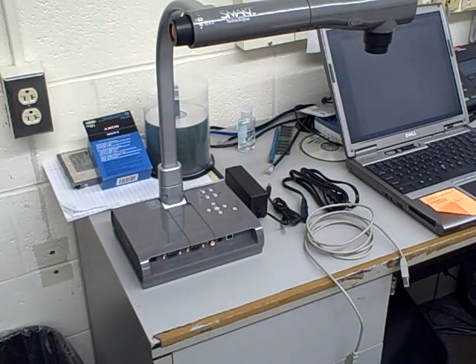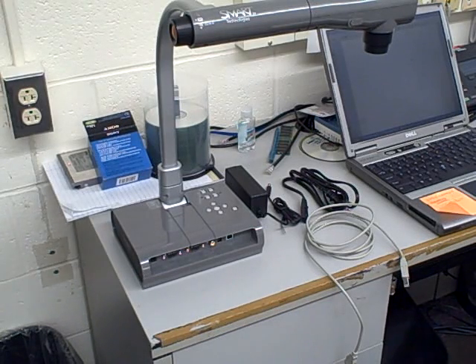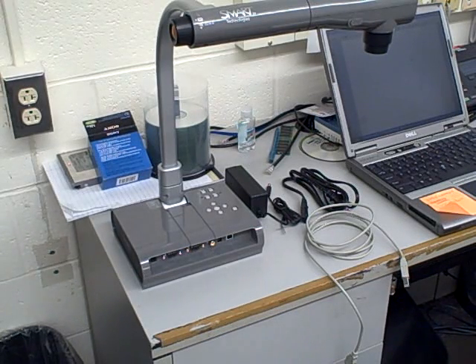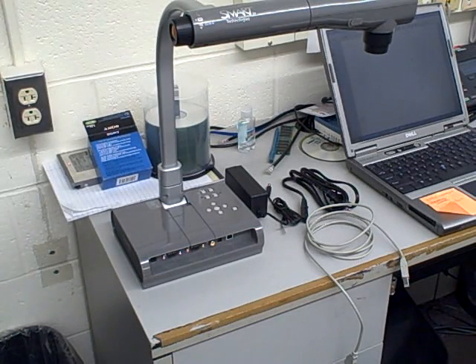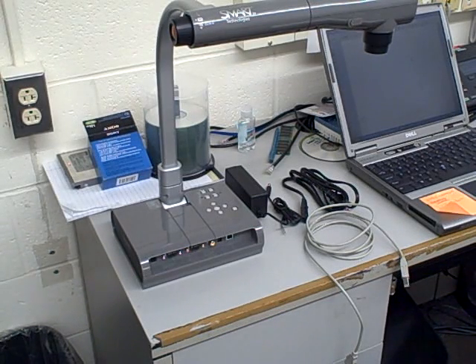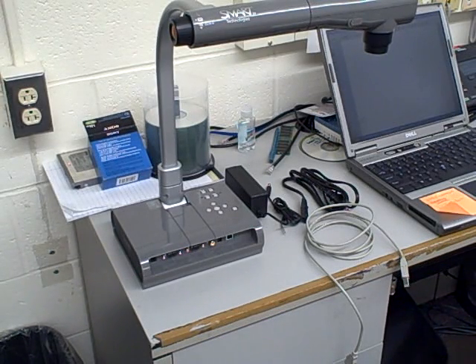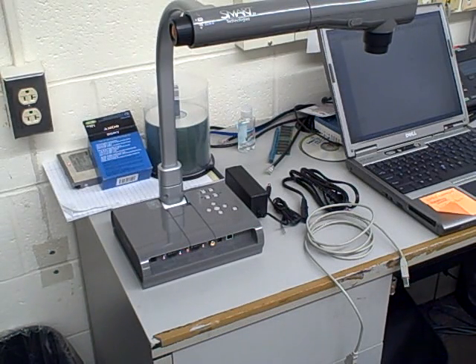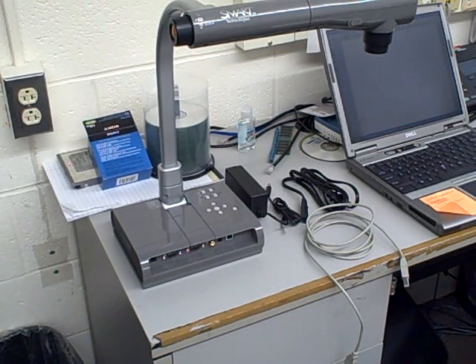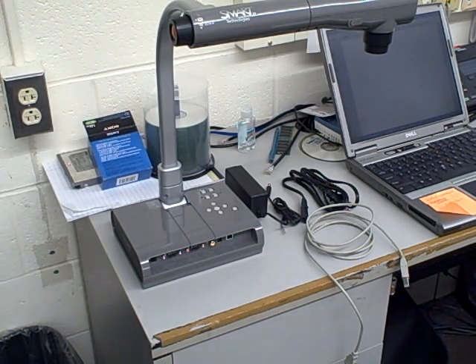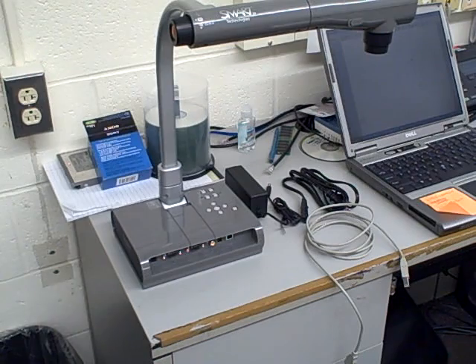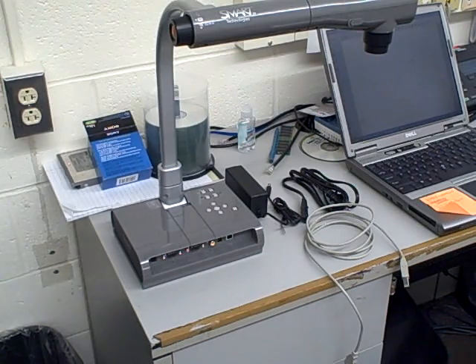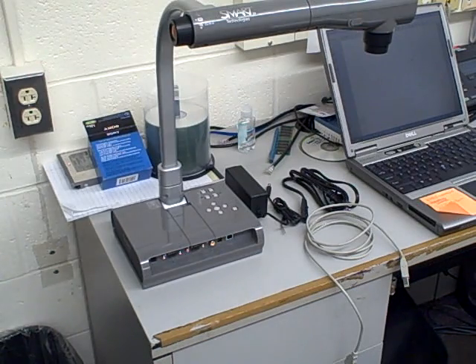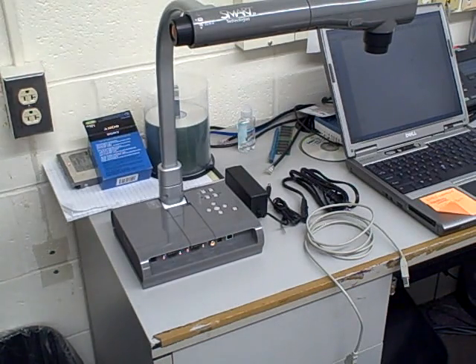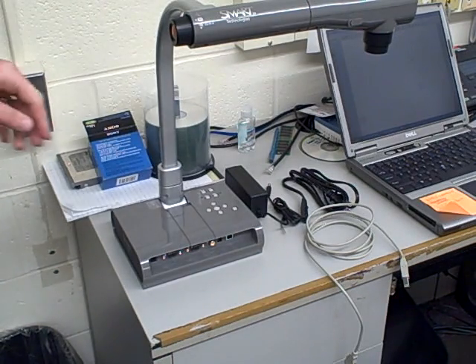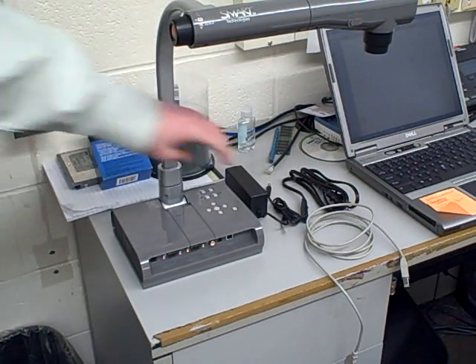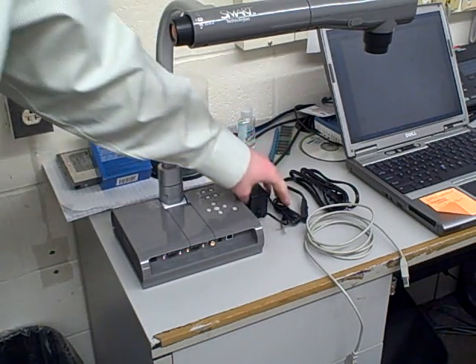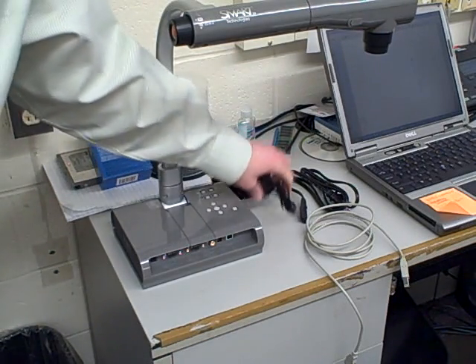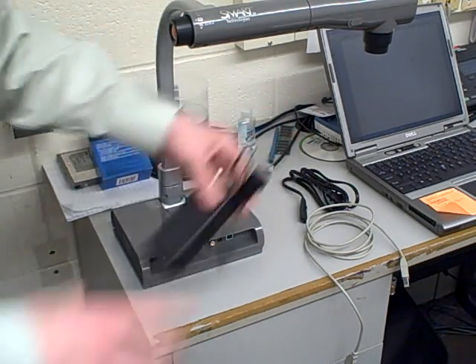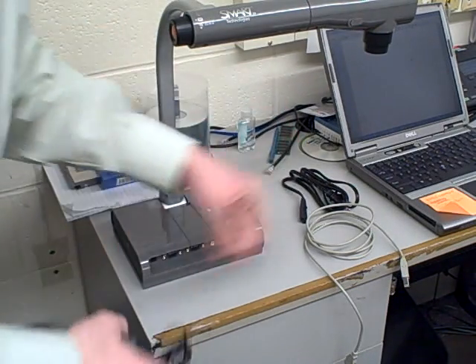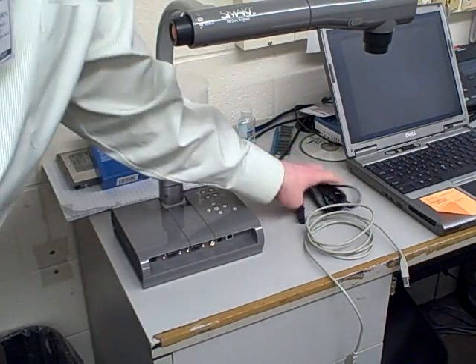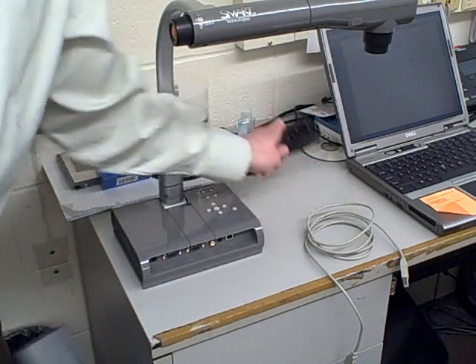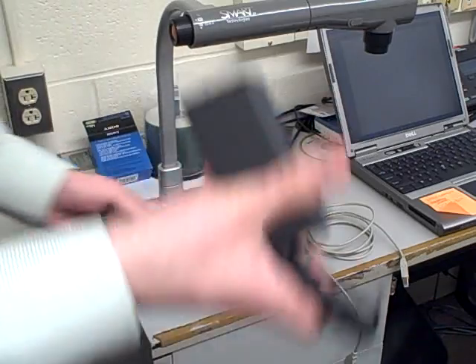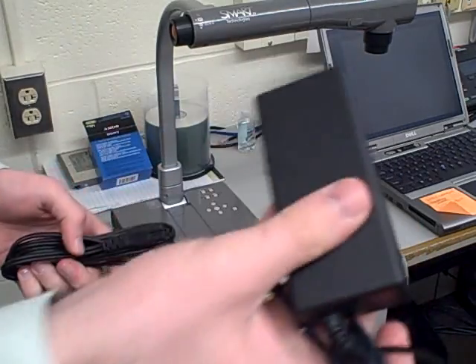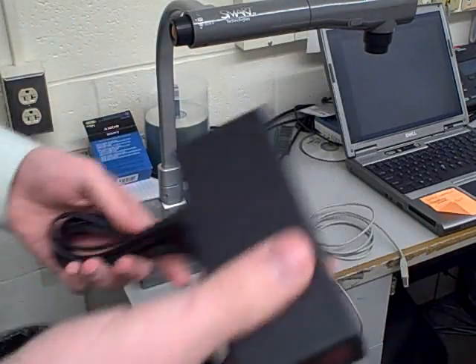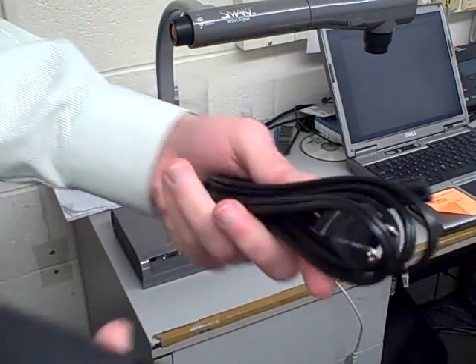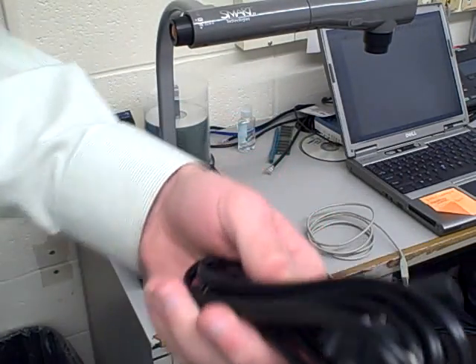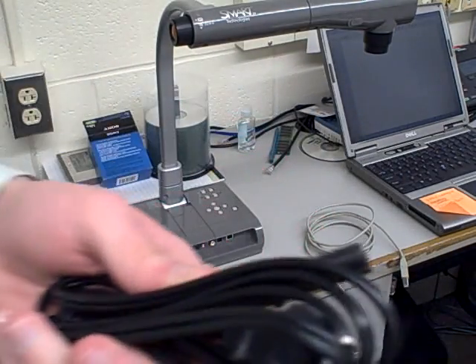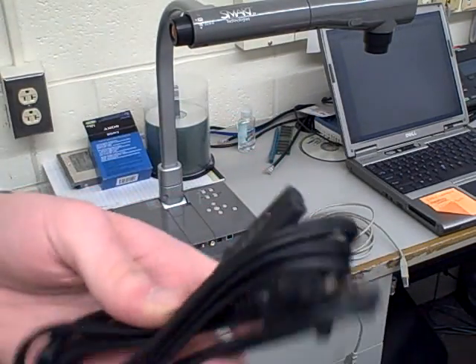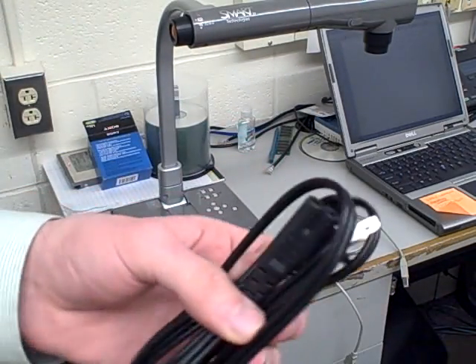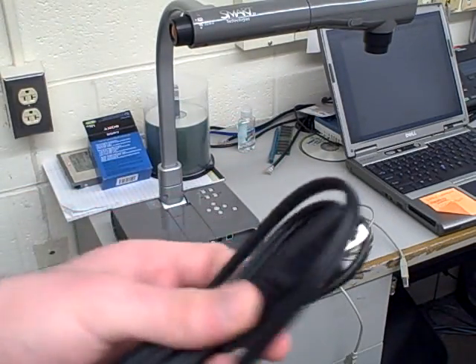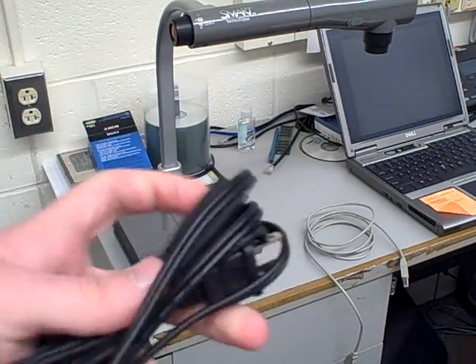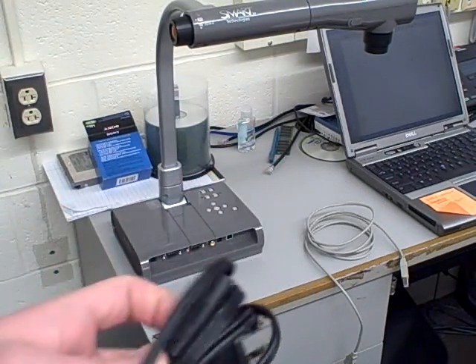Hello and welcome to this smart document camera demonstration. The first thing you have to do to set up your document camera is take the two power cords that come in the box. One is an adapter box and the other is an AC cord.